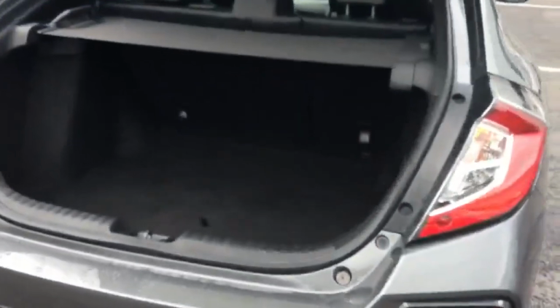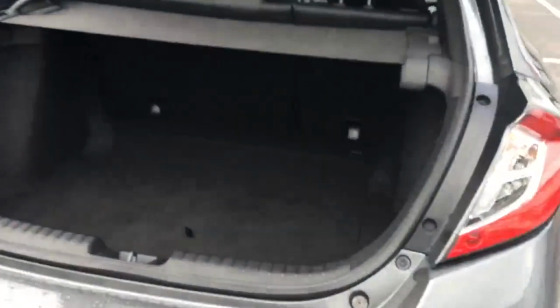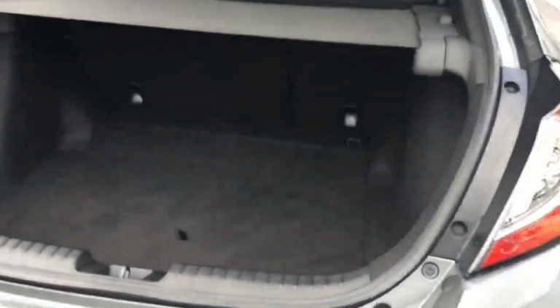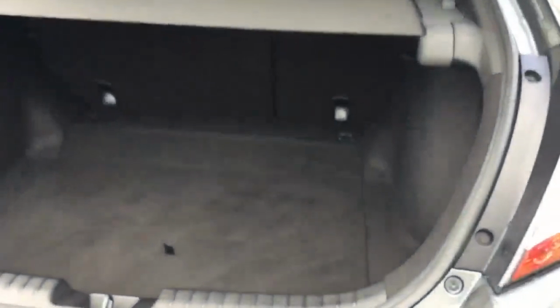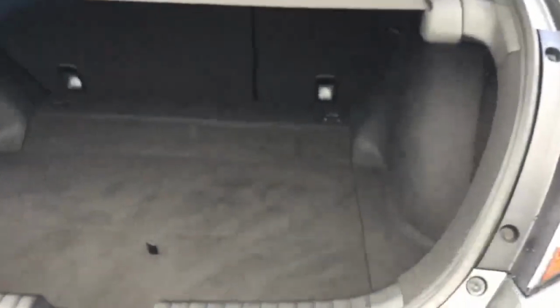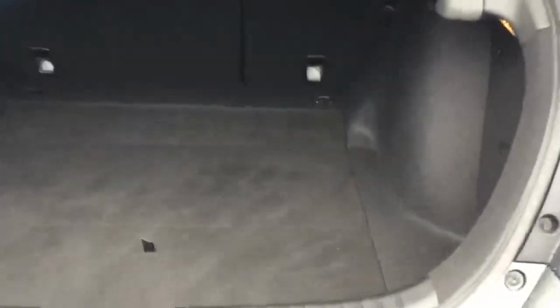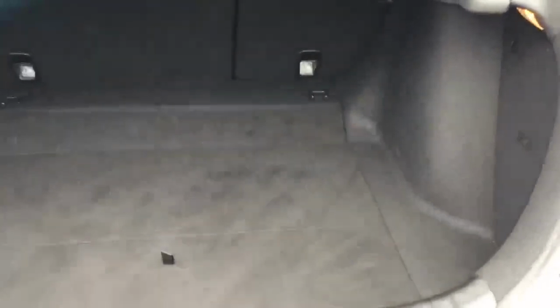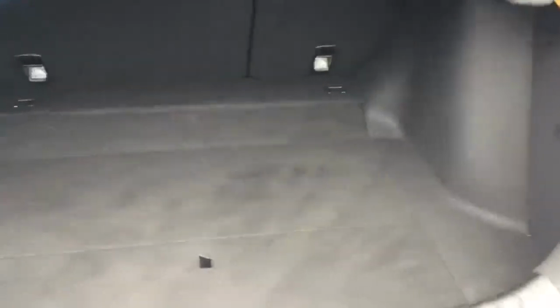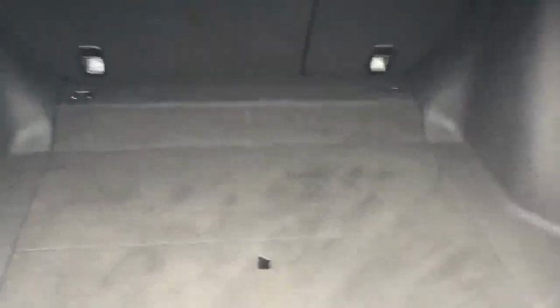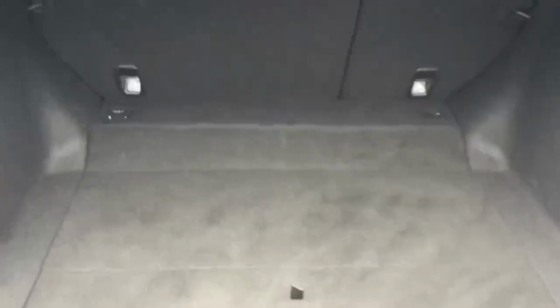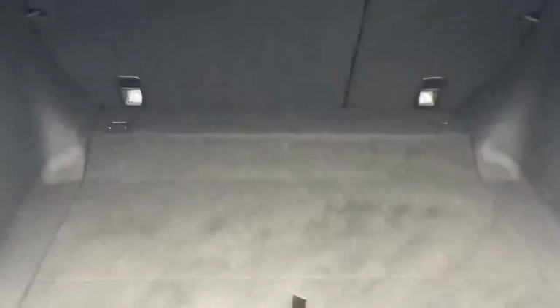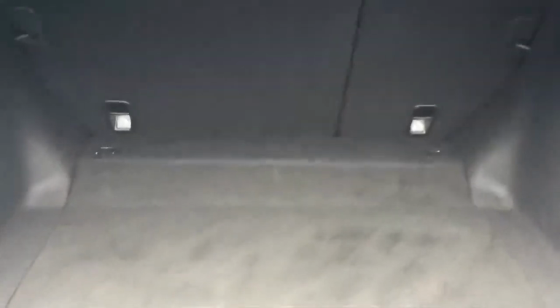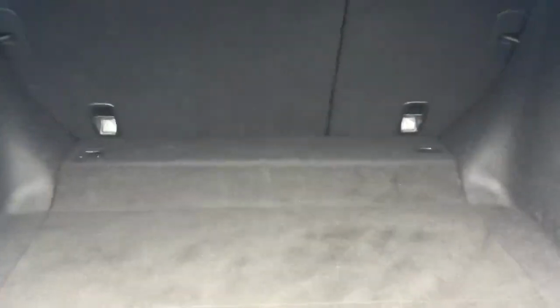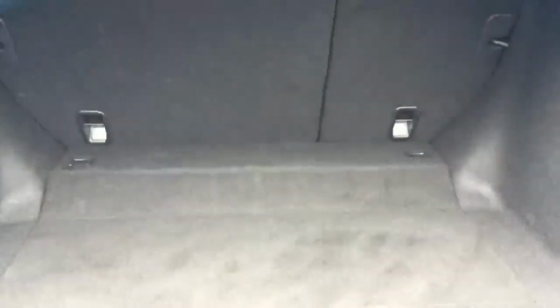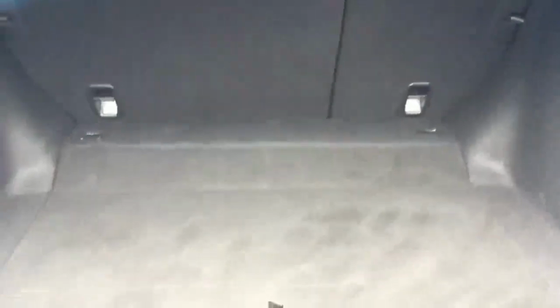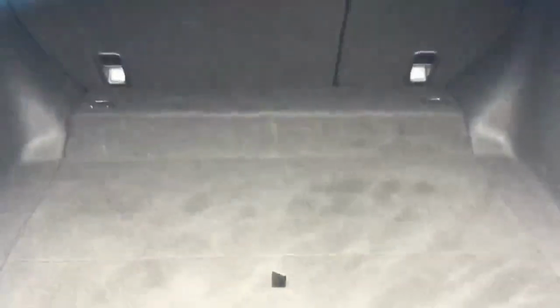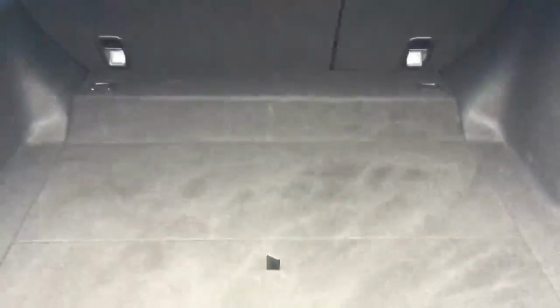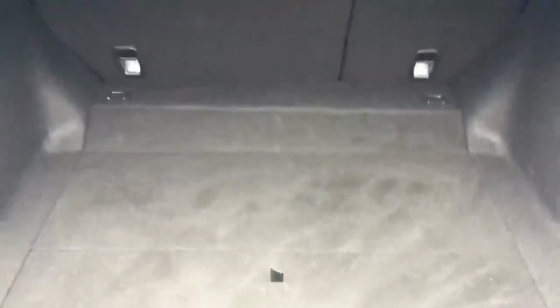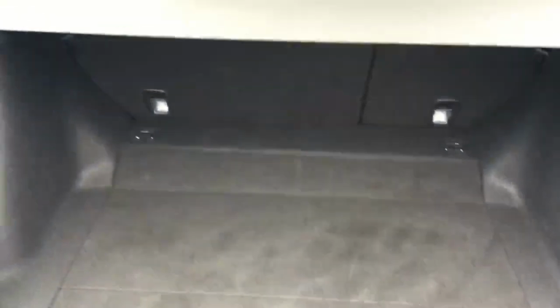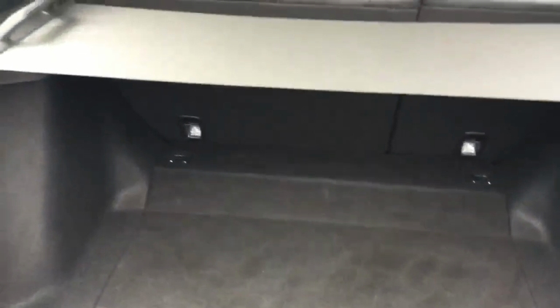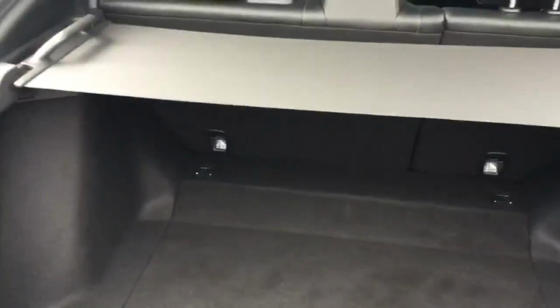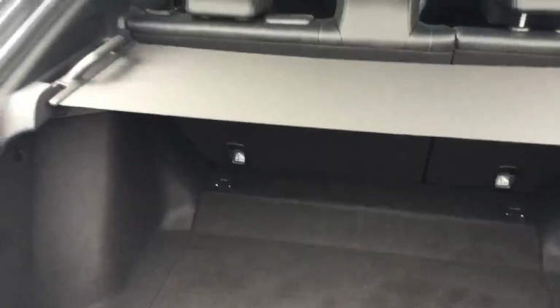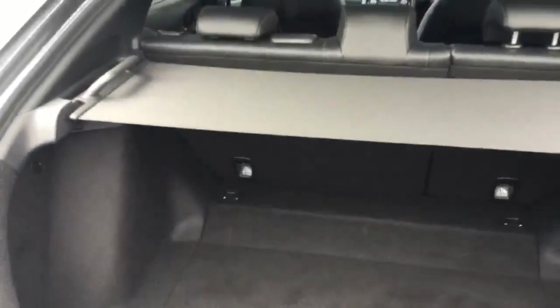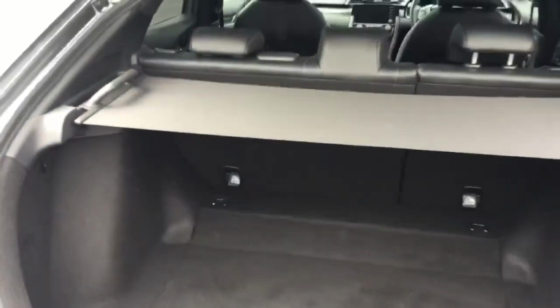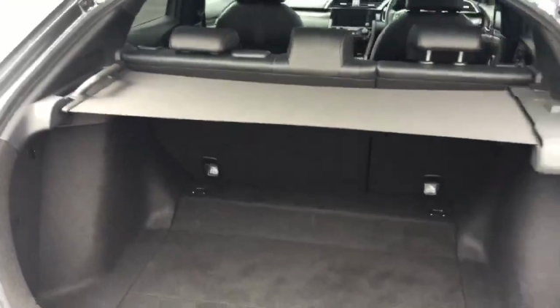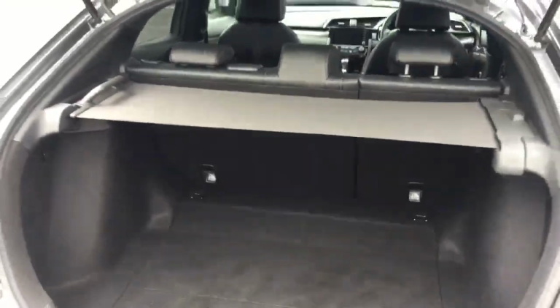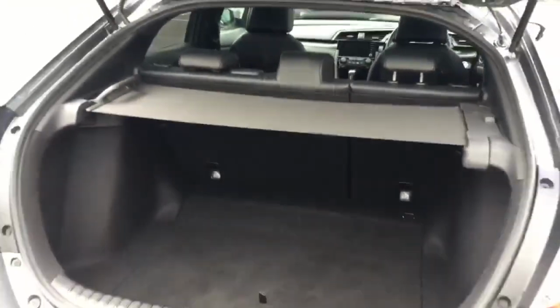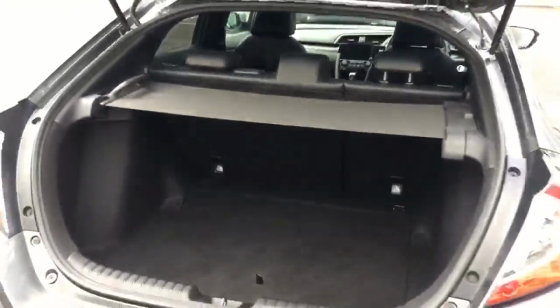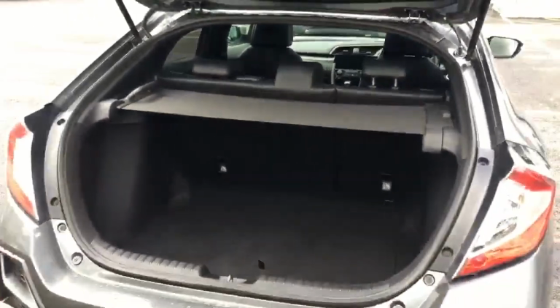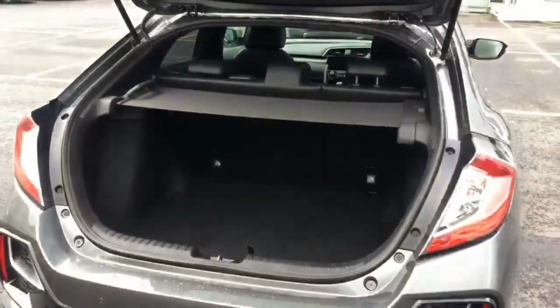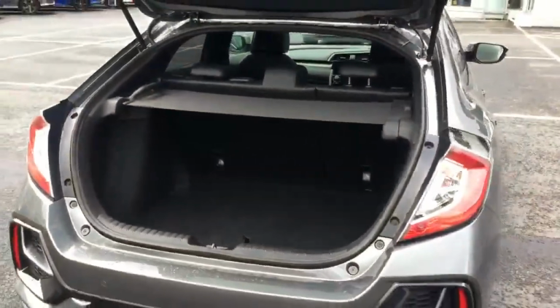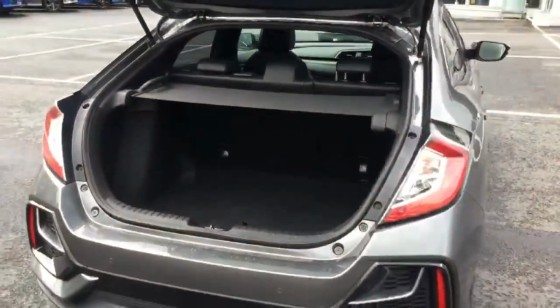Large capacity boot area with 60-40 folding rear seats, retractable privacy tonneau cover — all very clean and tidy.